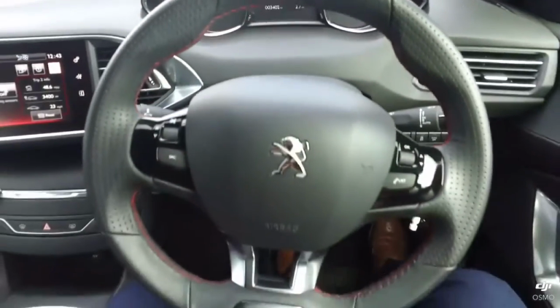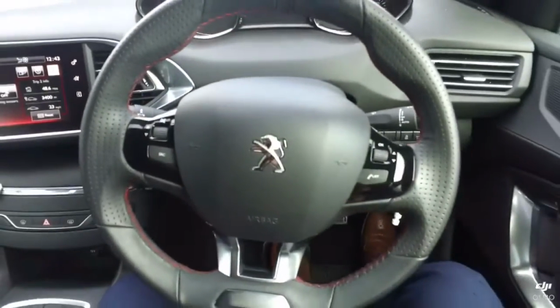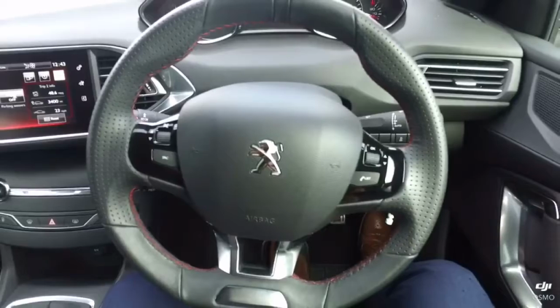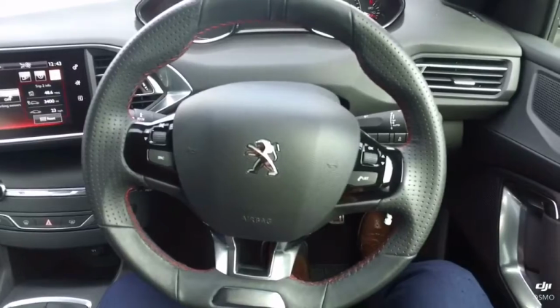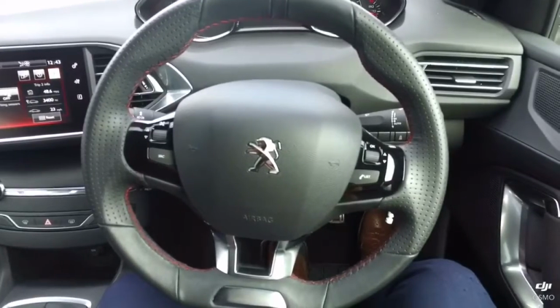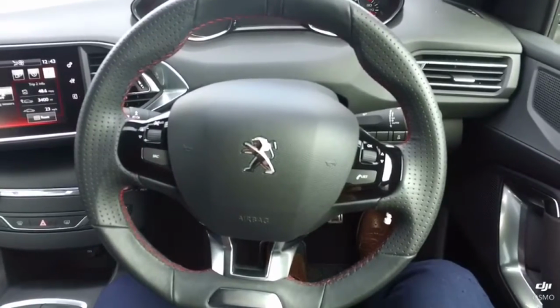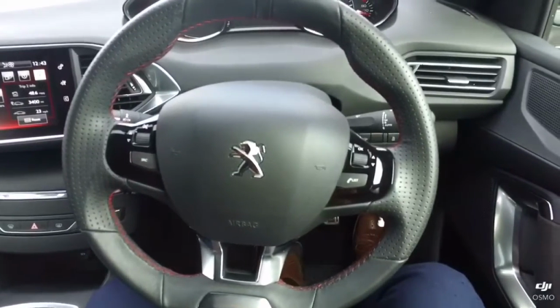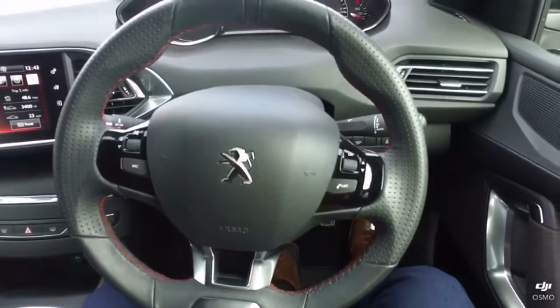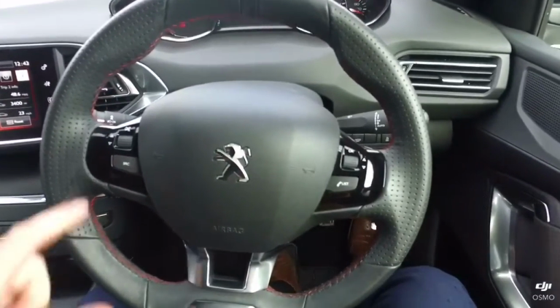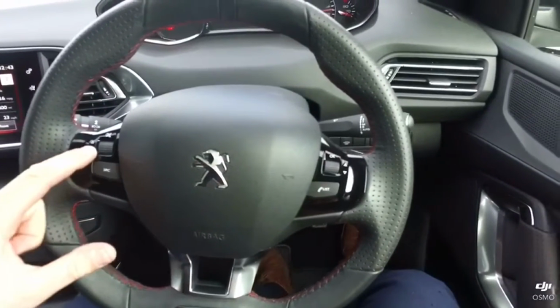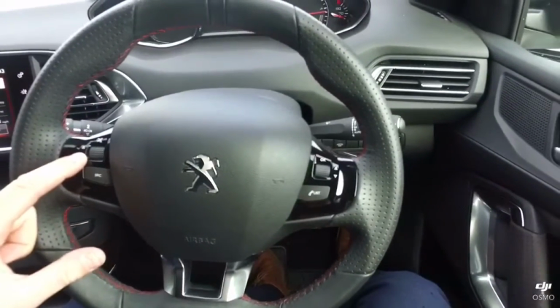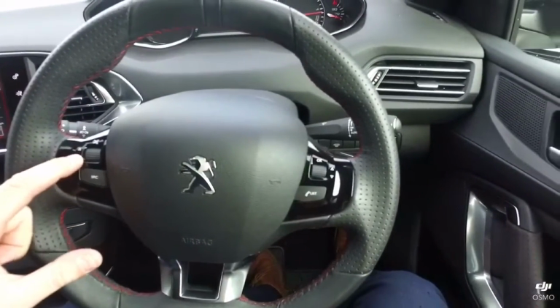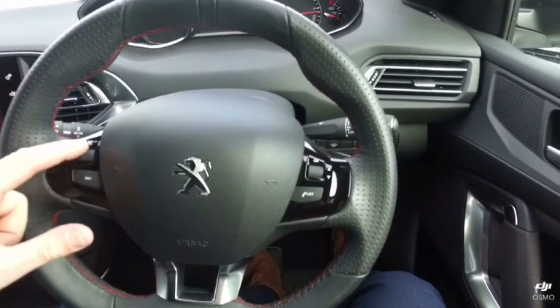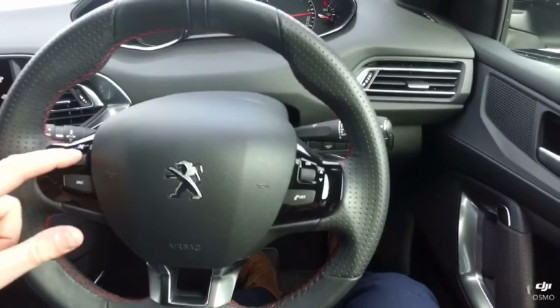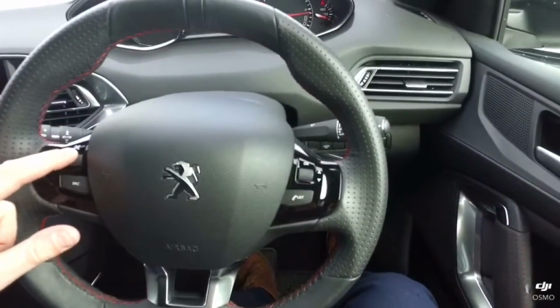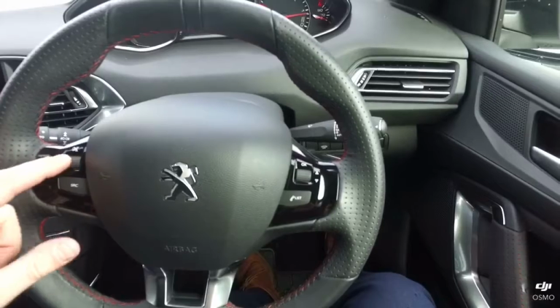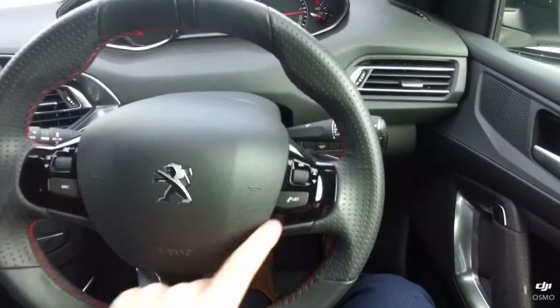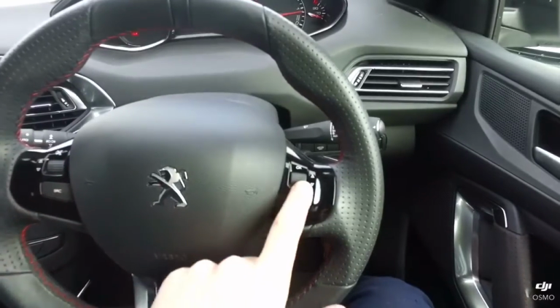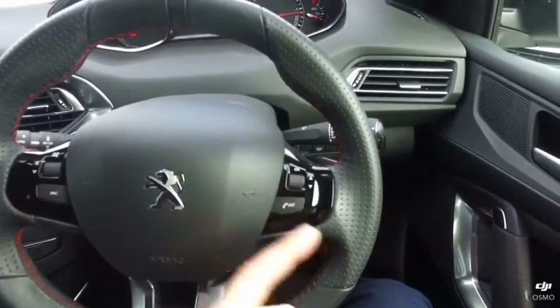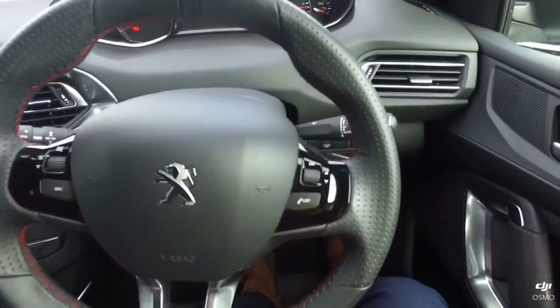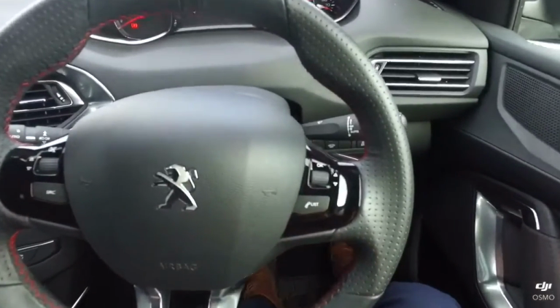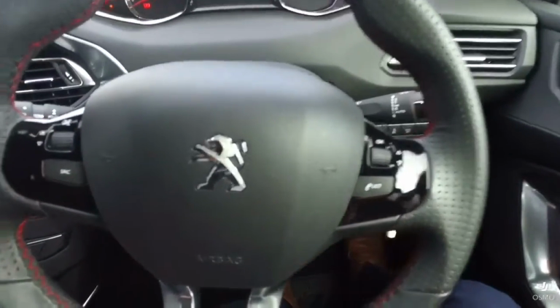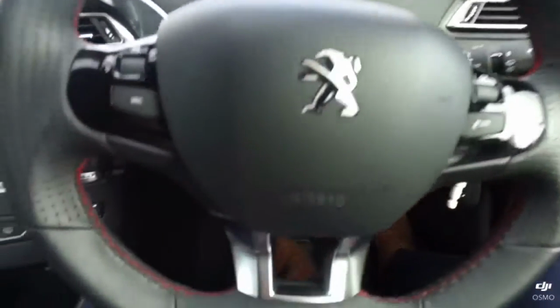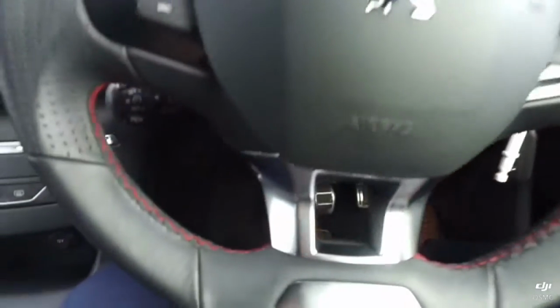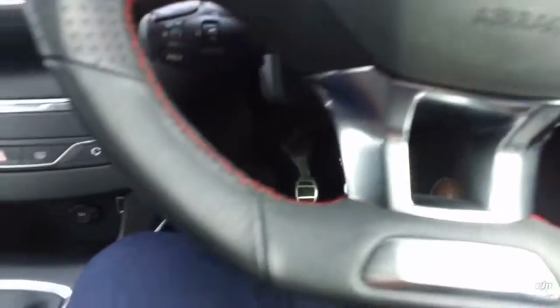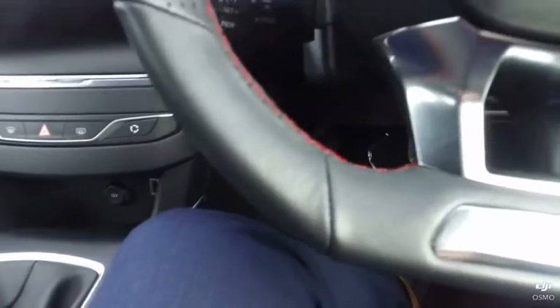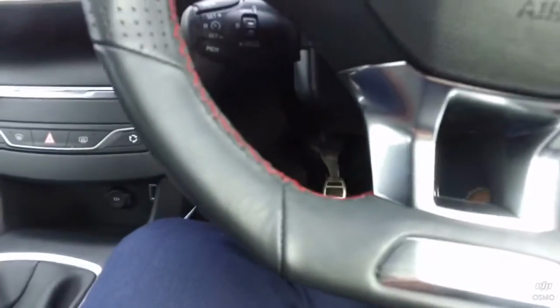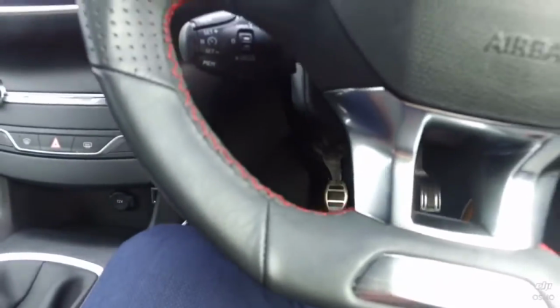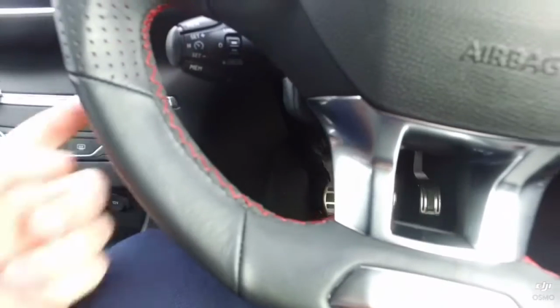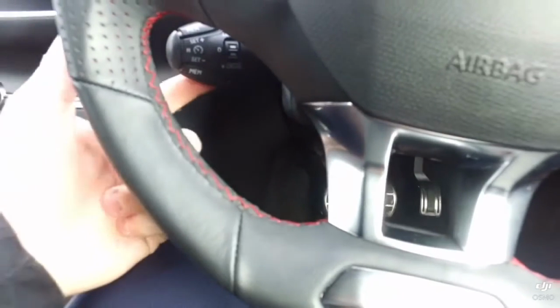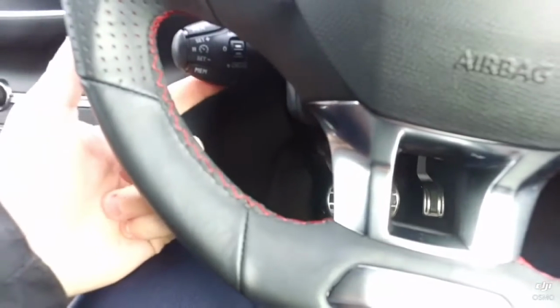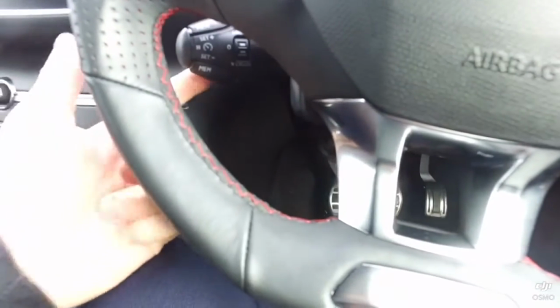With the heads-up display, it also comes with a smaller steering wheel which has the steering wheel controls for the volume, lights, and Bluetooth. The cruise control sits just below that as well.